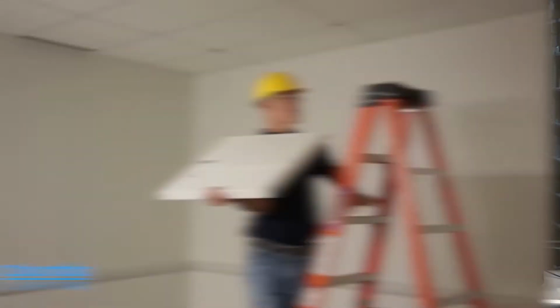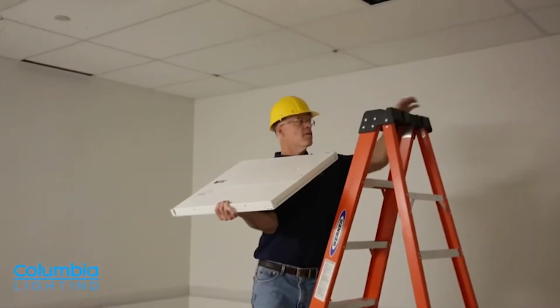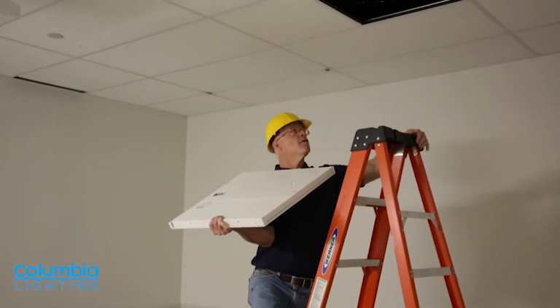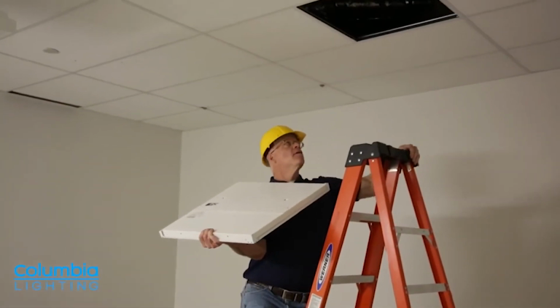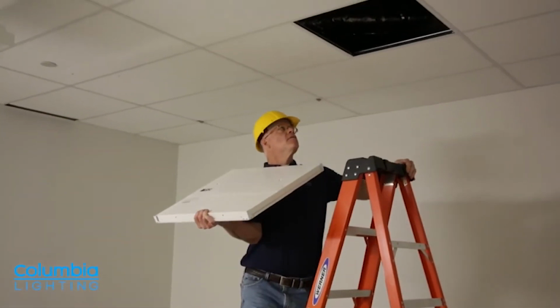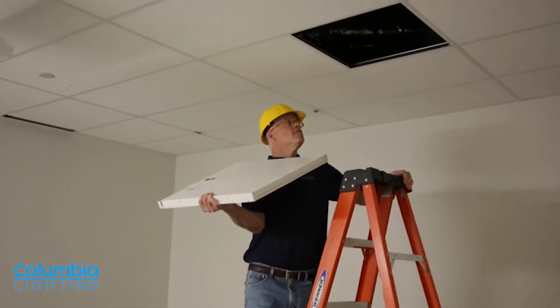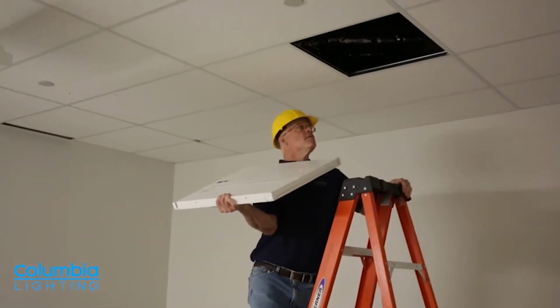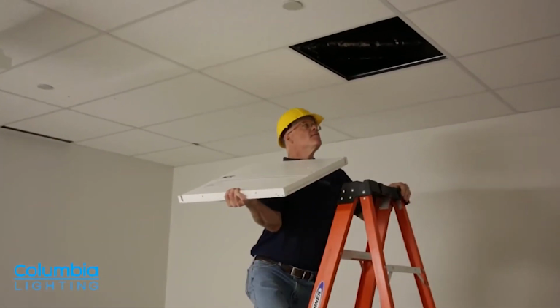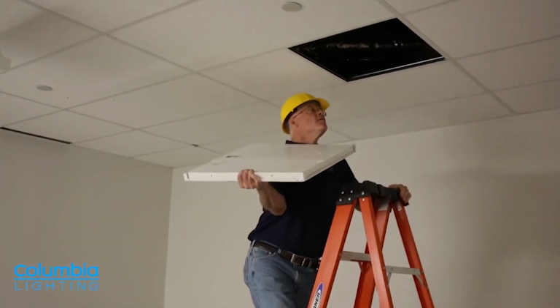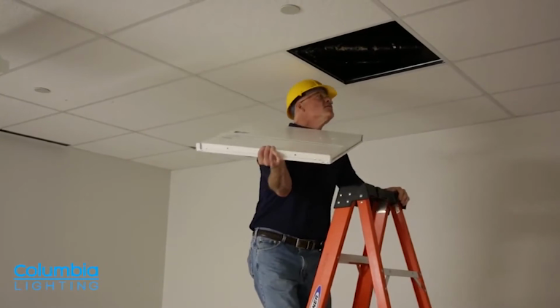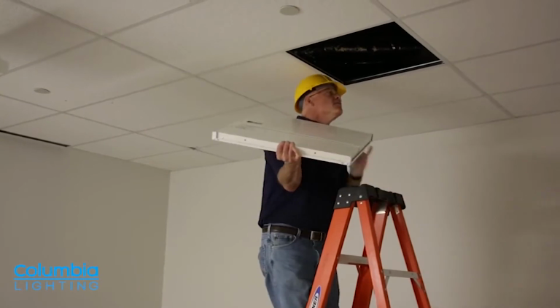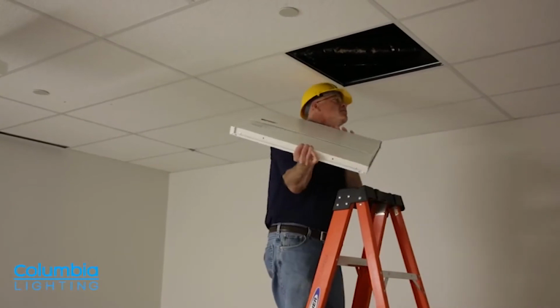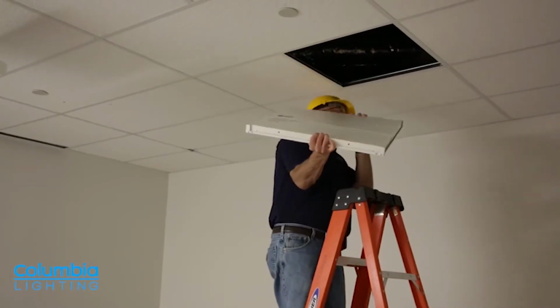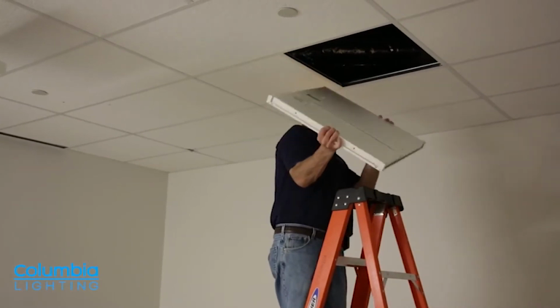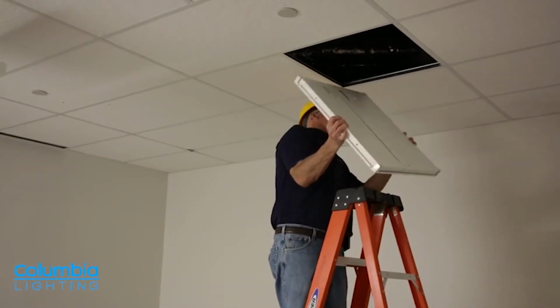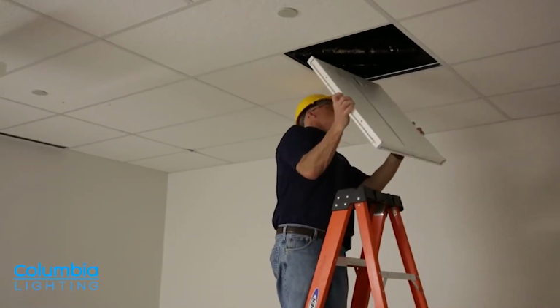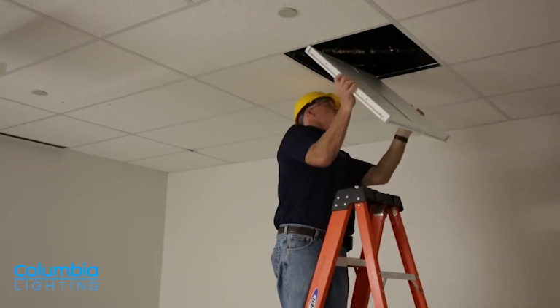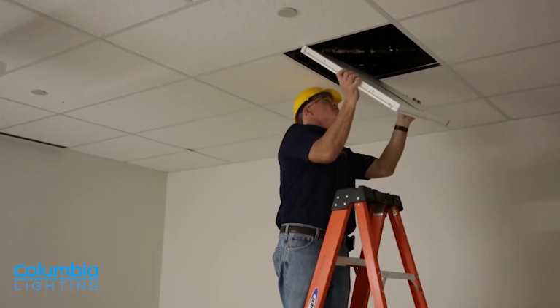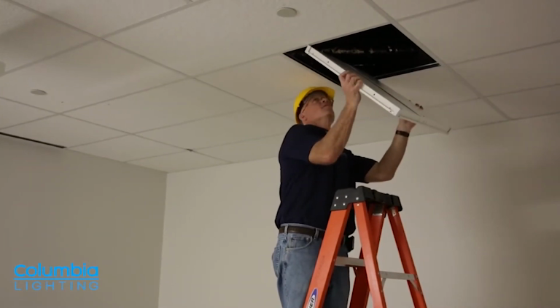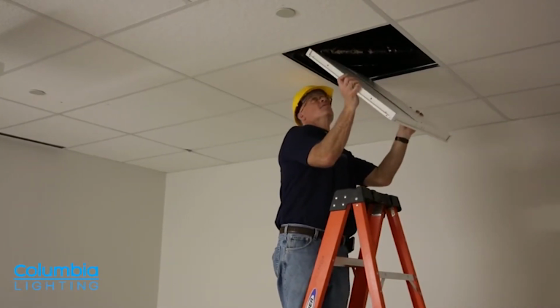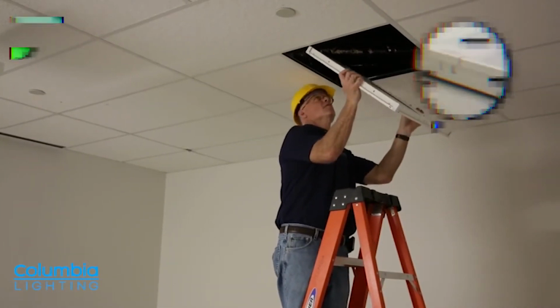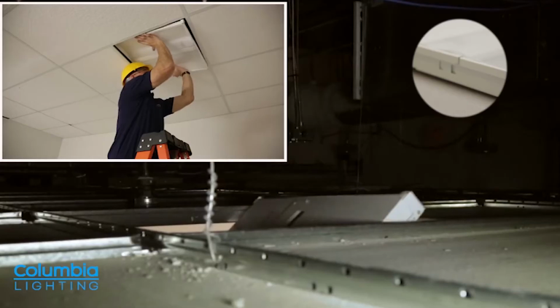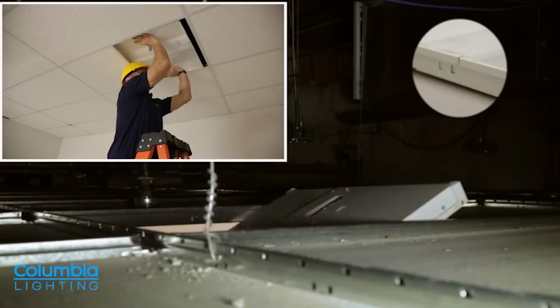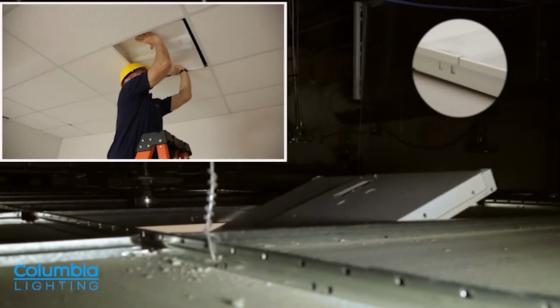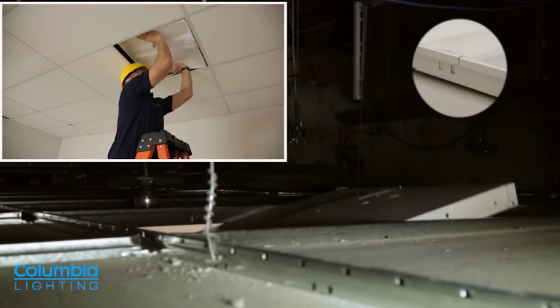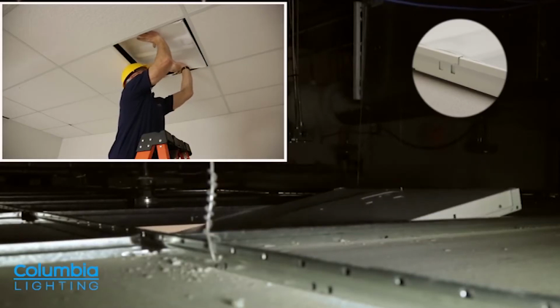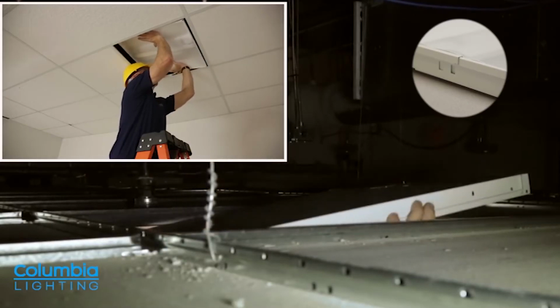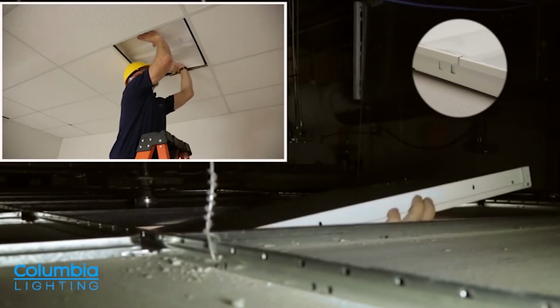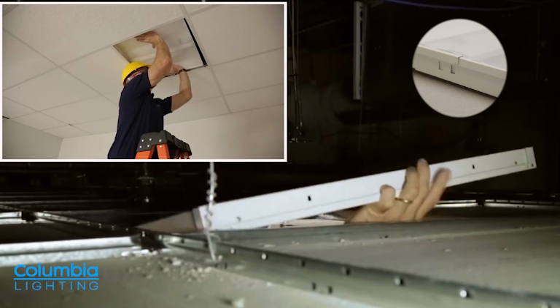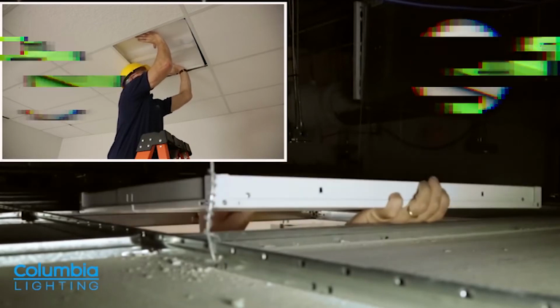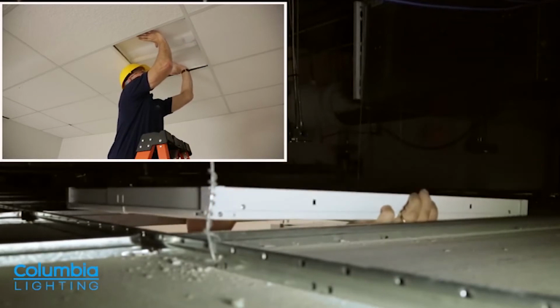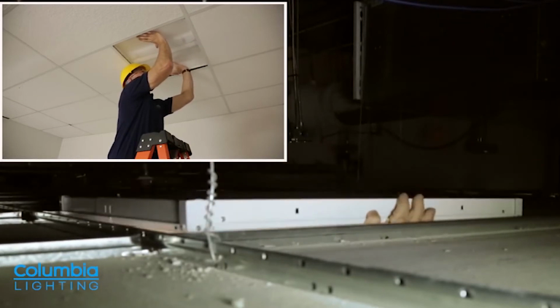Not only does the LCPT Troffer not protrude into the plenum space, but it also has a patented telescoping housing that adjusts to fit even the most restricted spaces.